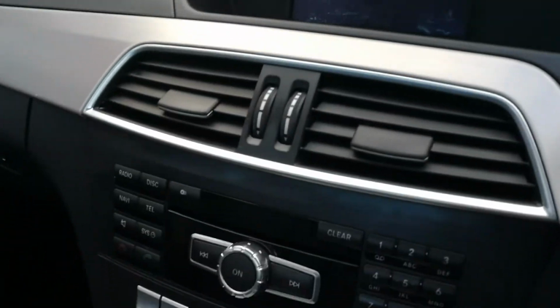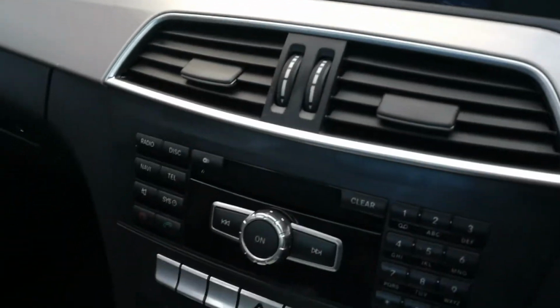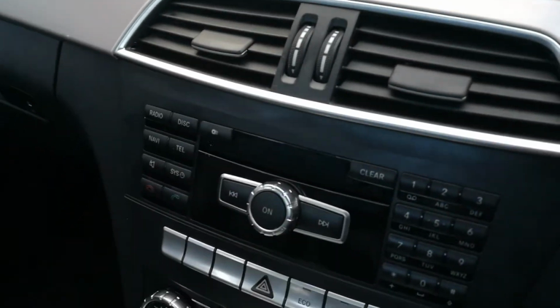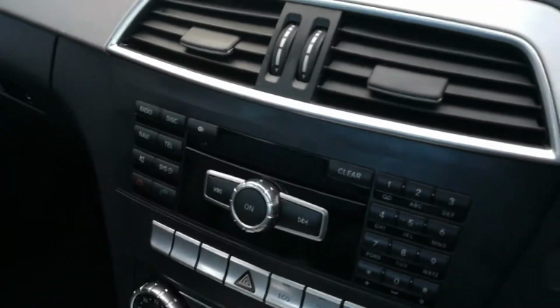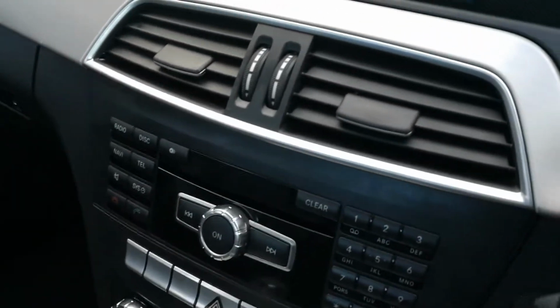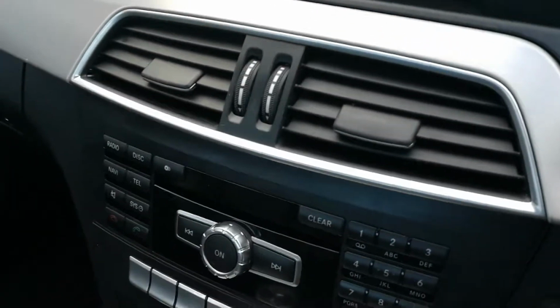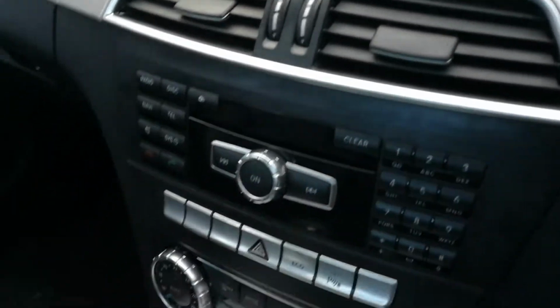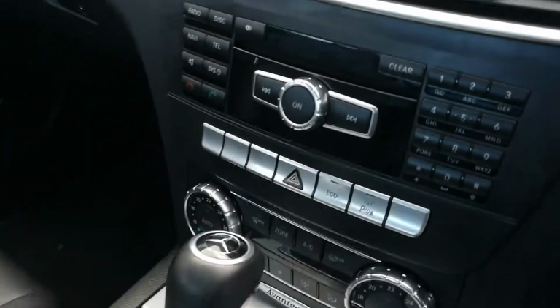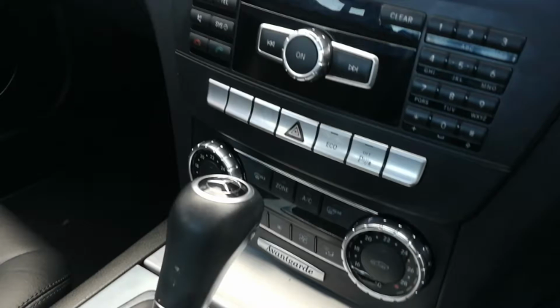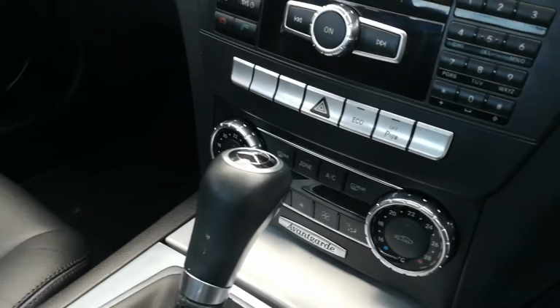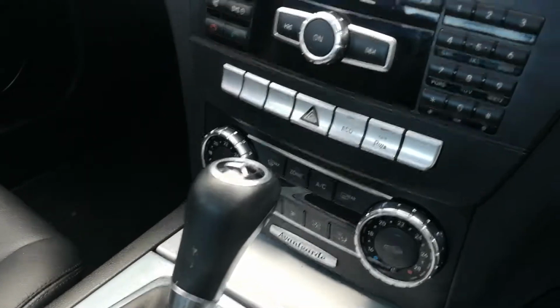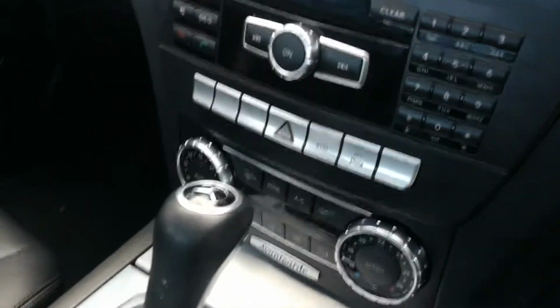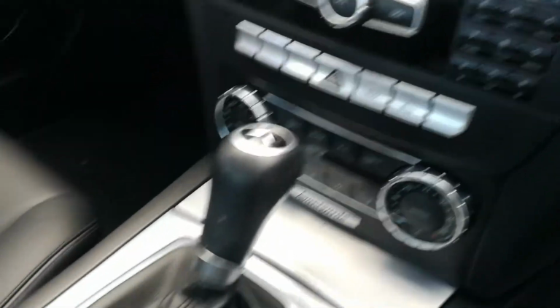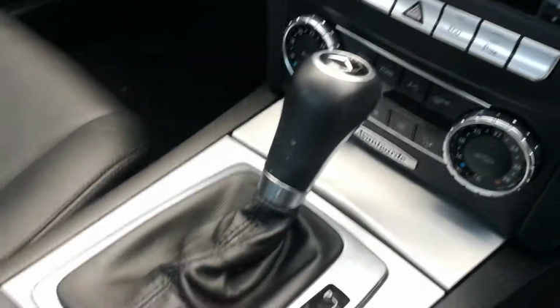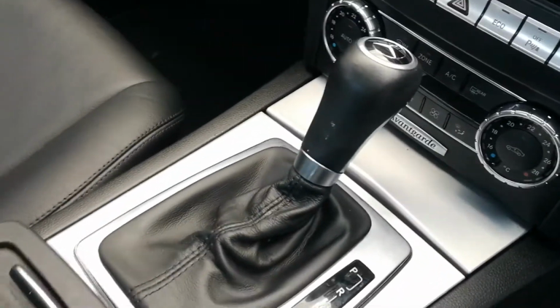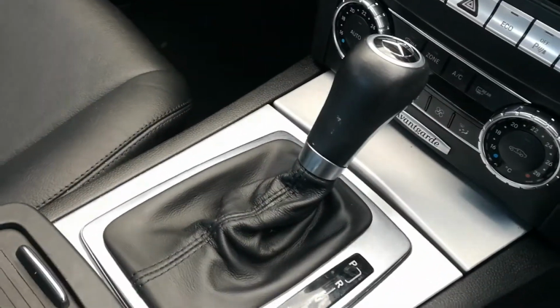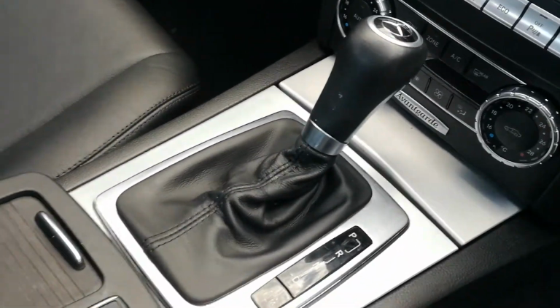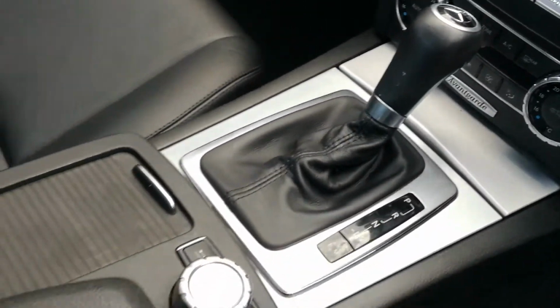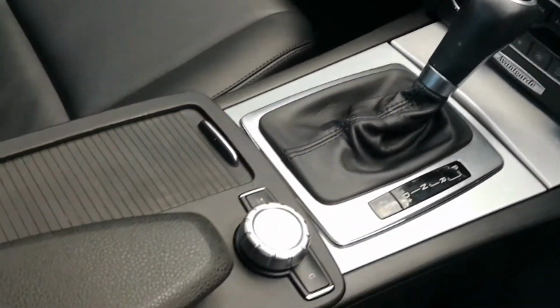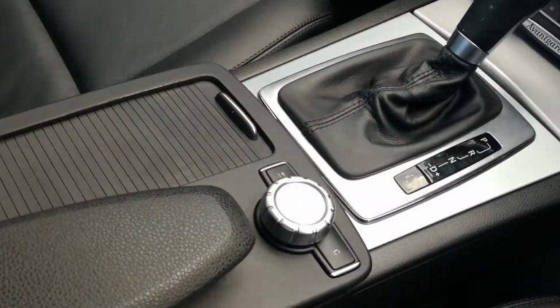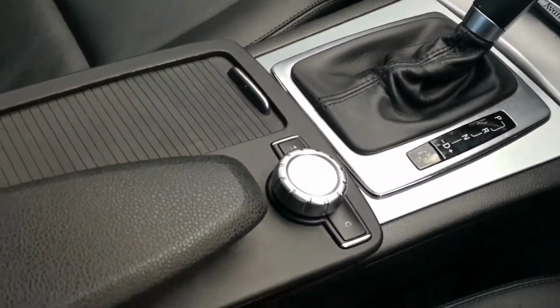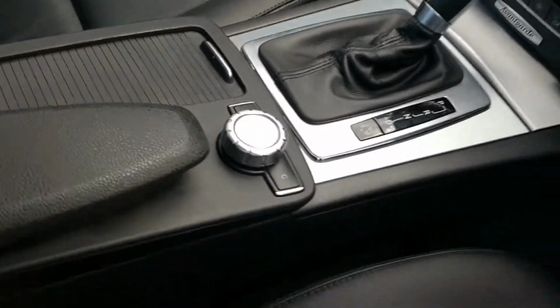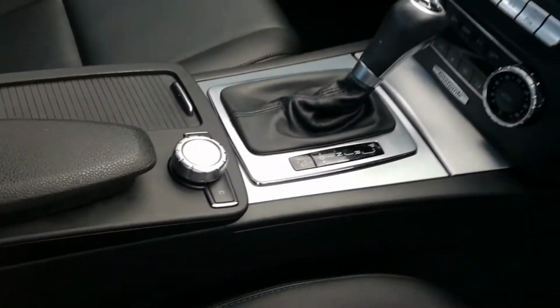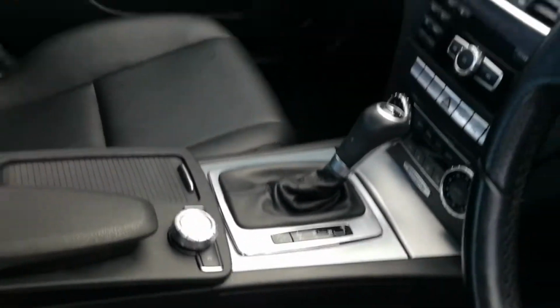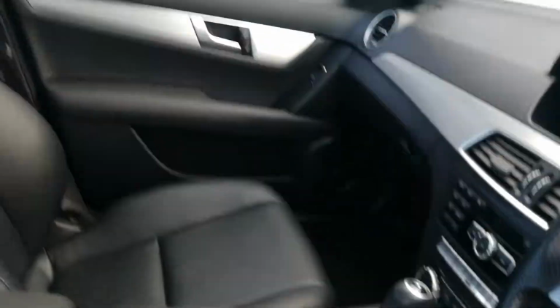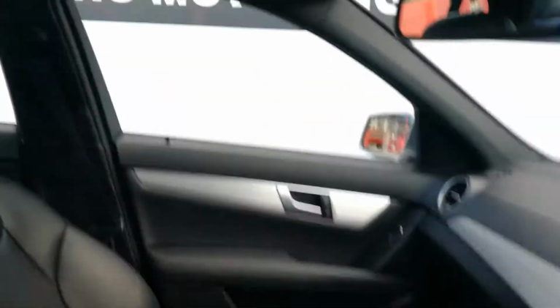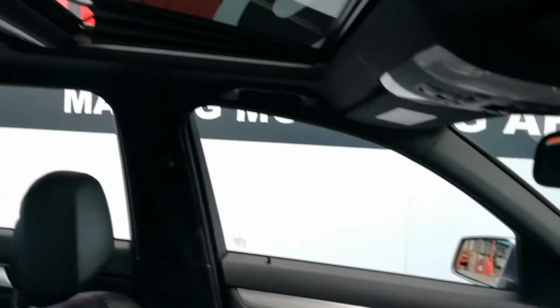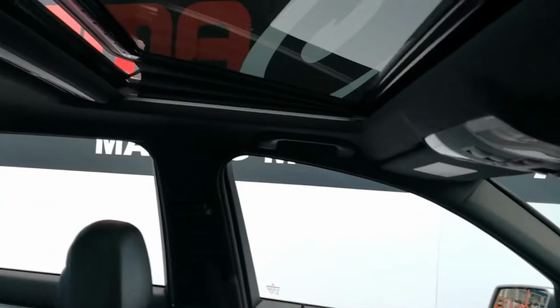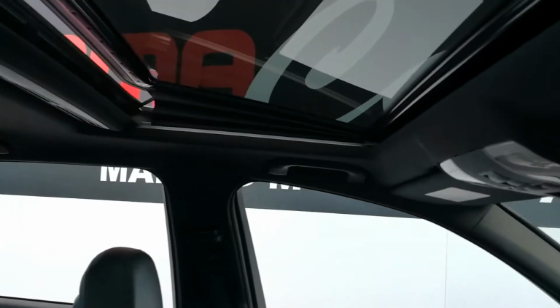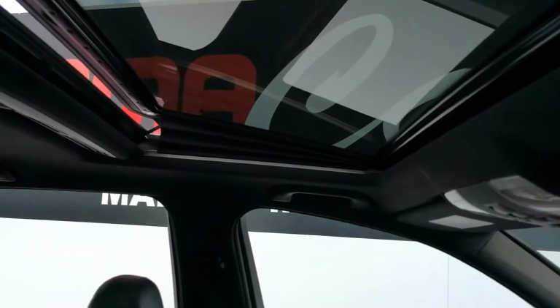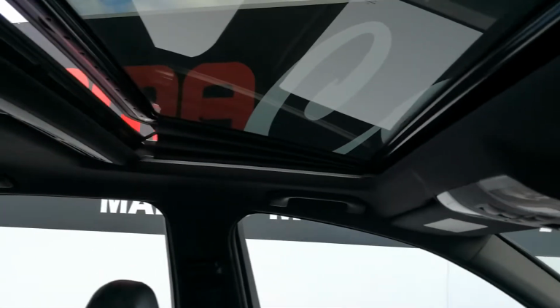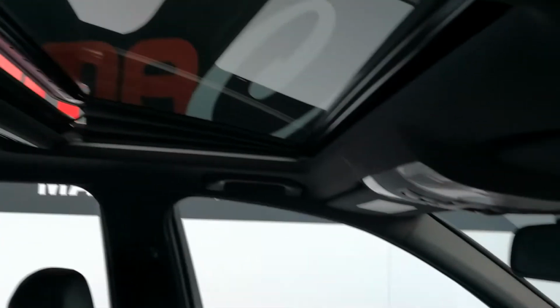The infotainment system includes radio, CD, and Bluetooth. There's also dual zone climate control, automatic transmission, infotainment system control, and a beautiful tilt and slide sunroof.